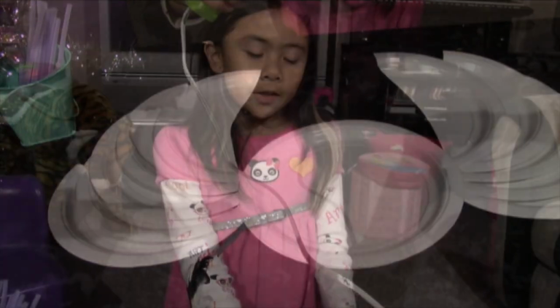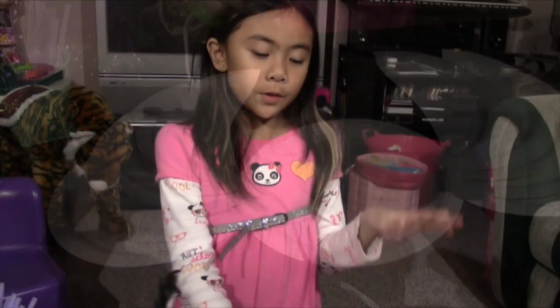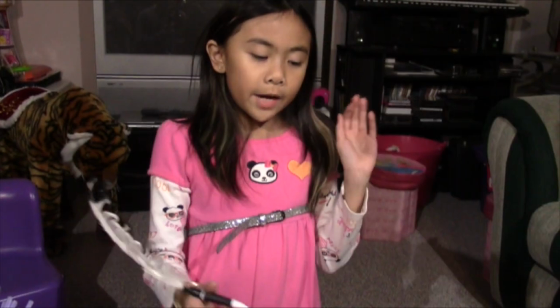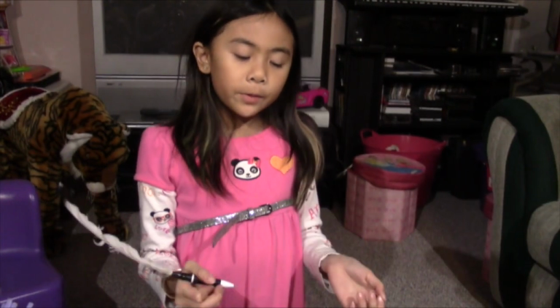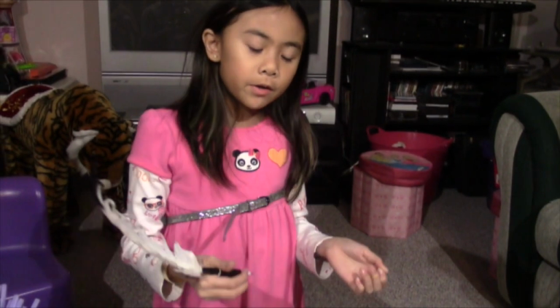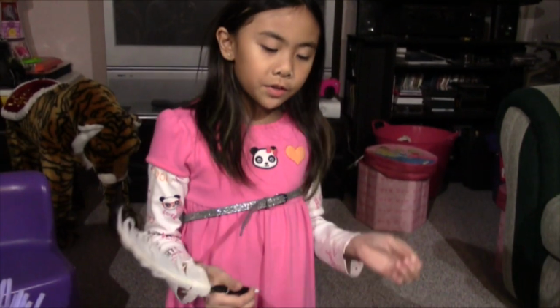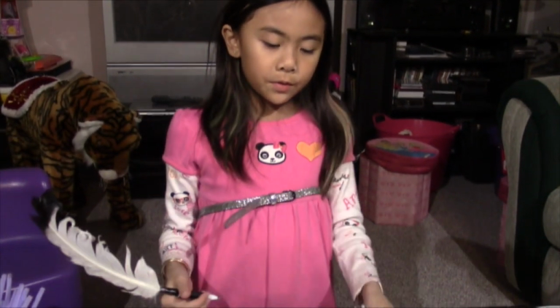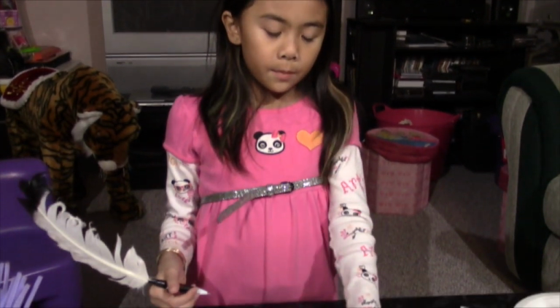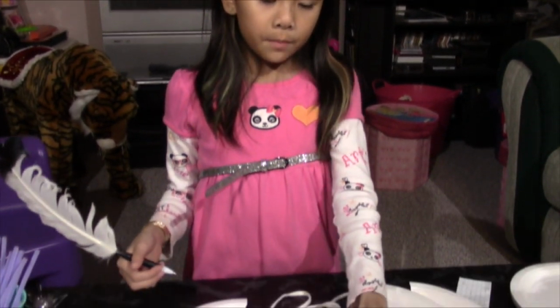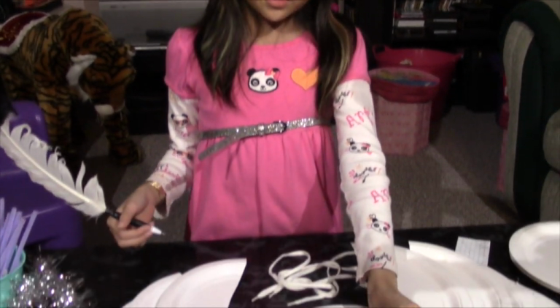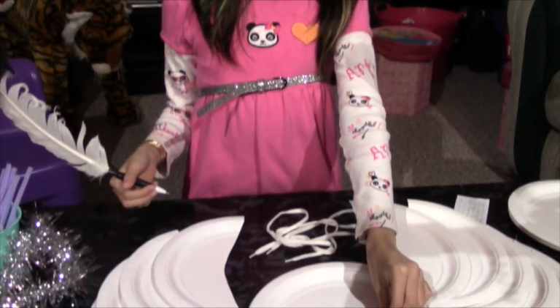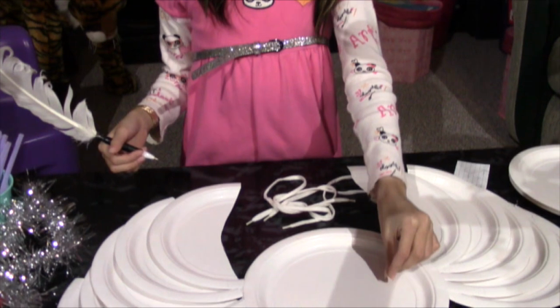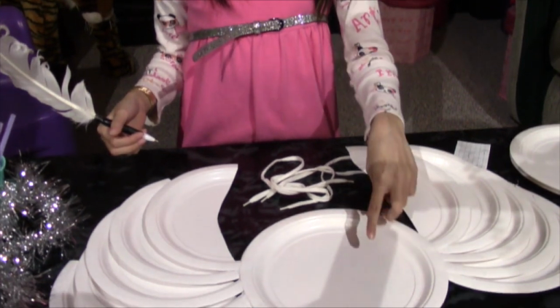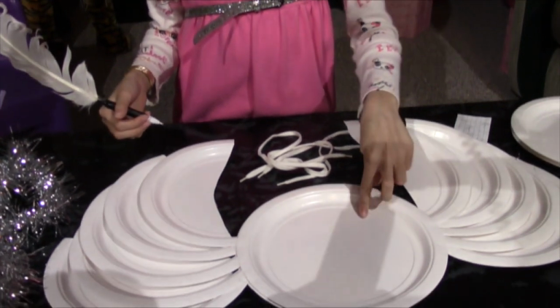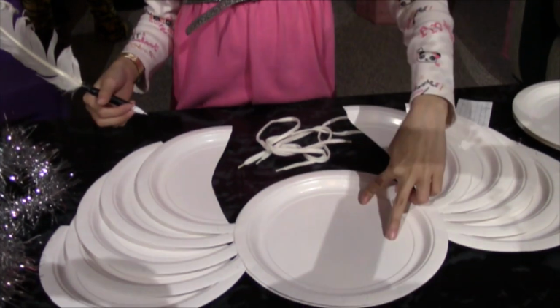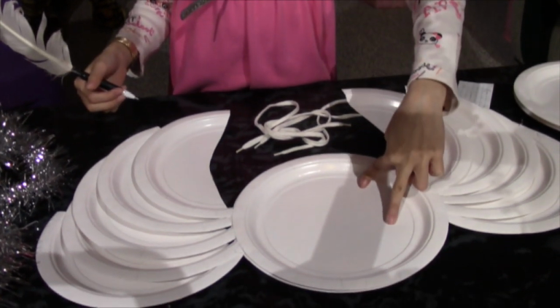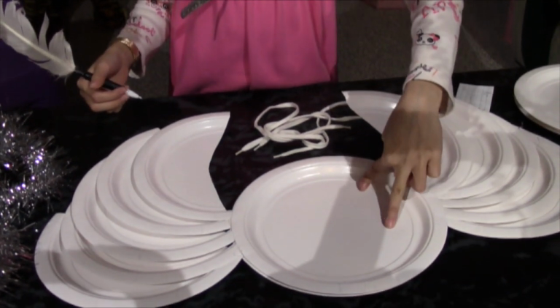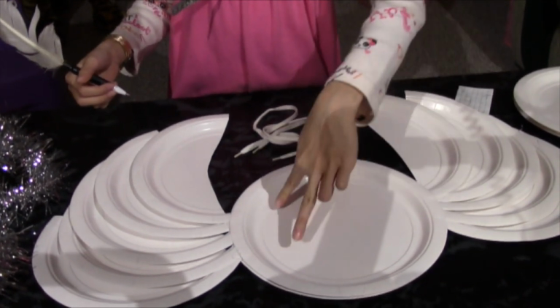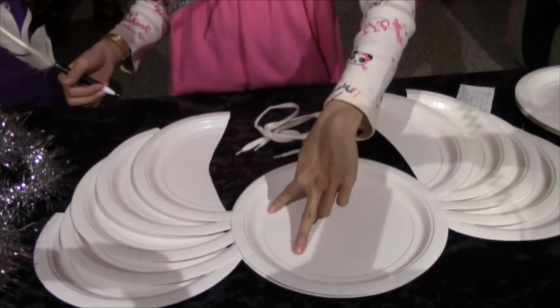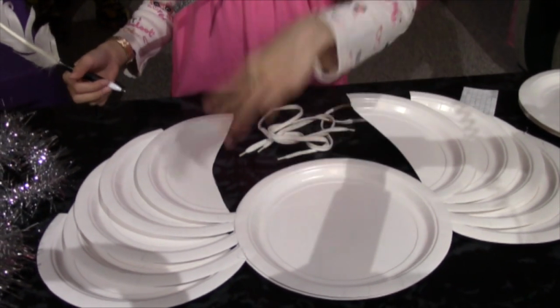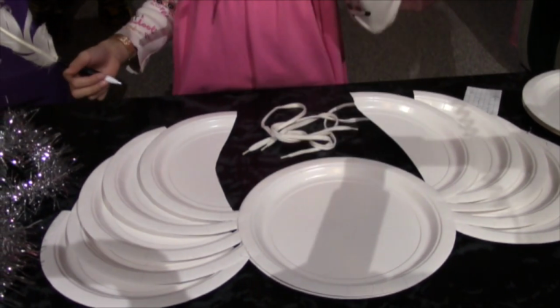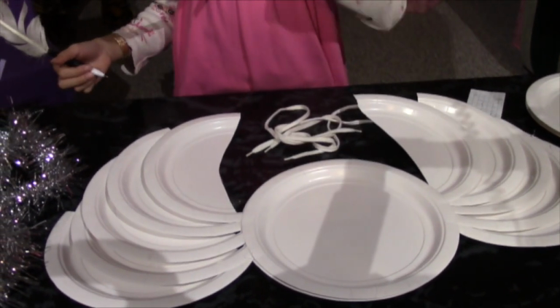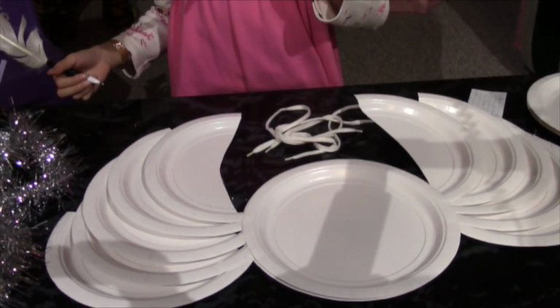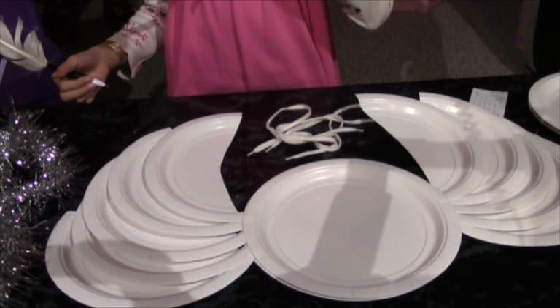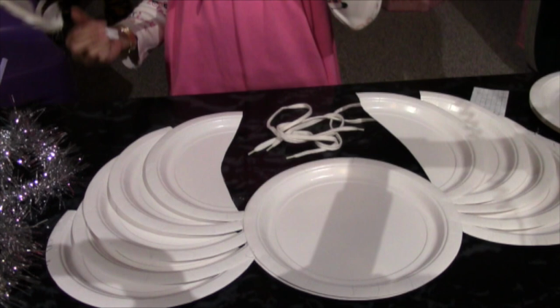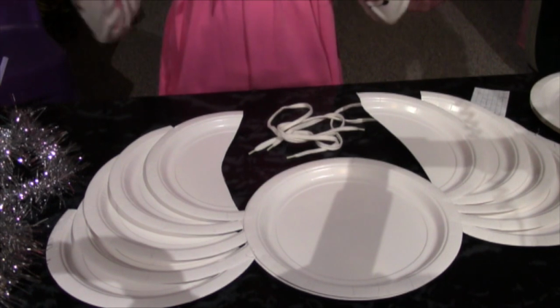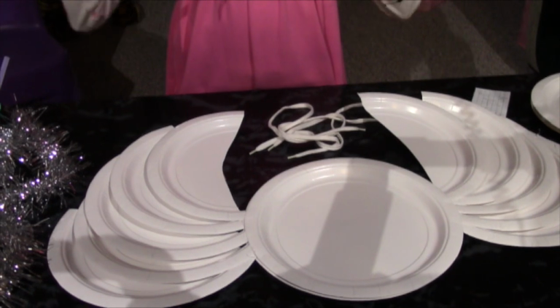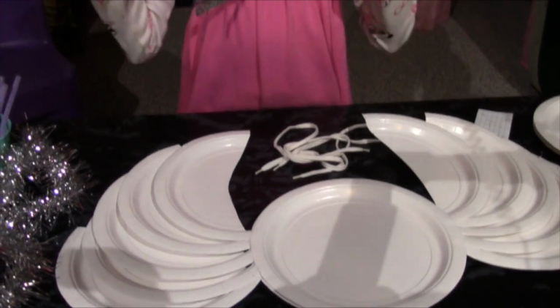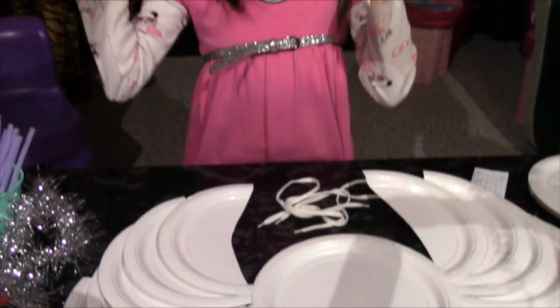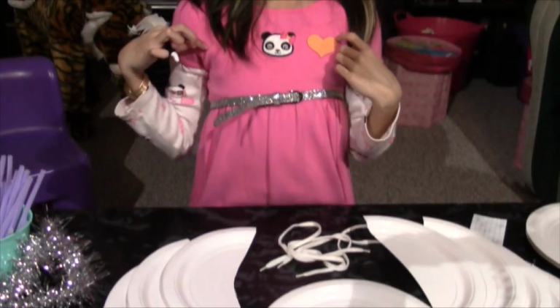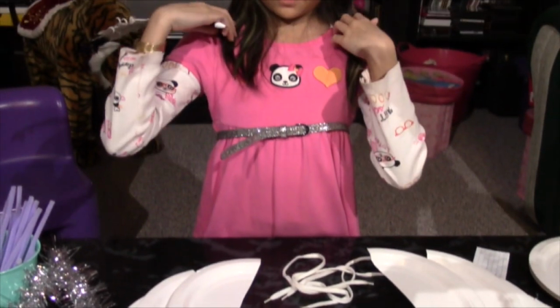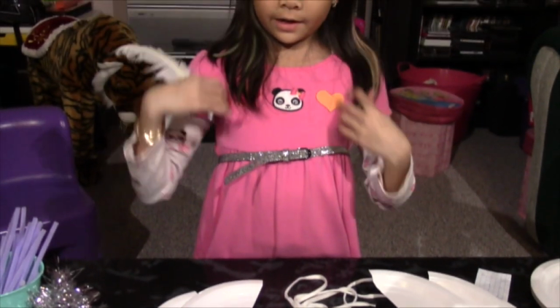Now we are going to put marks where we are going to put our two holes for a string that's going to go around your arms, like right here.